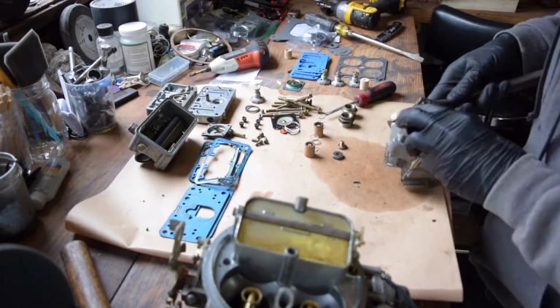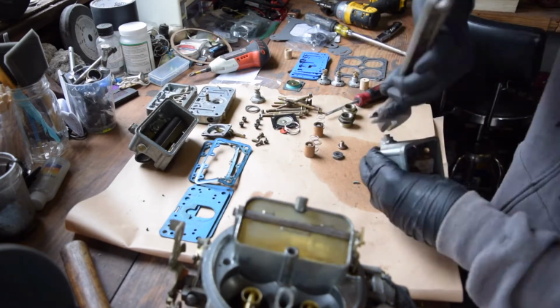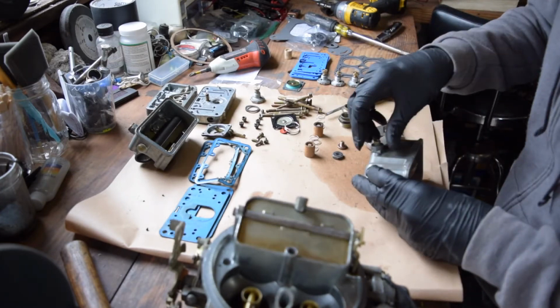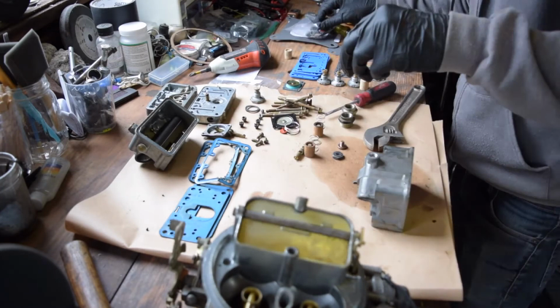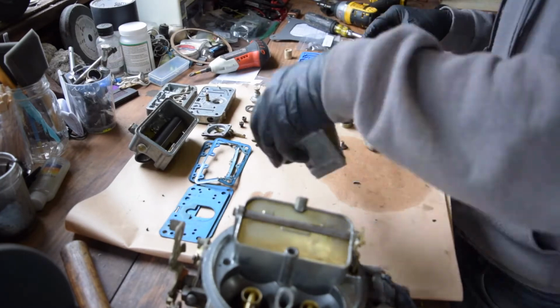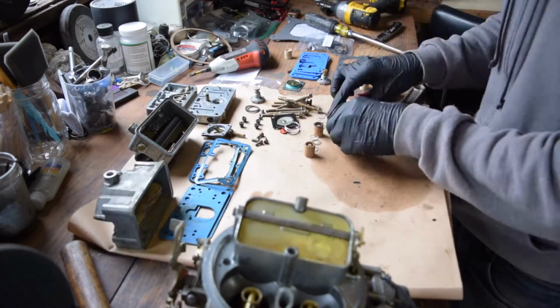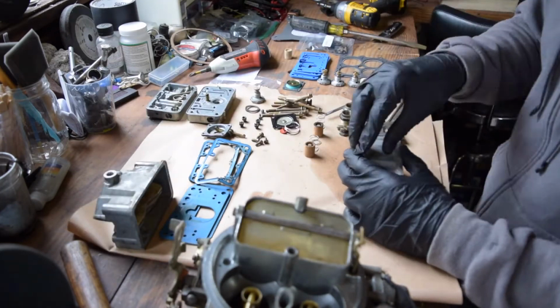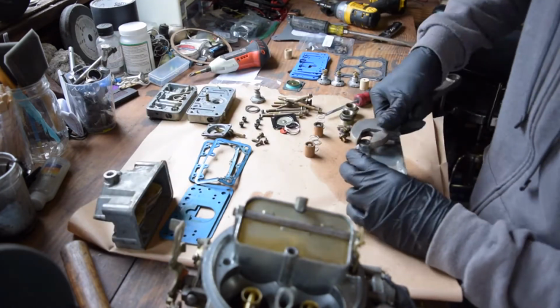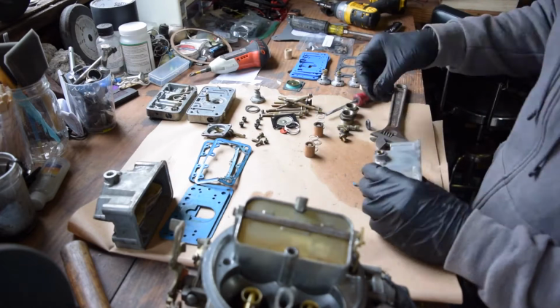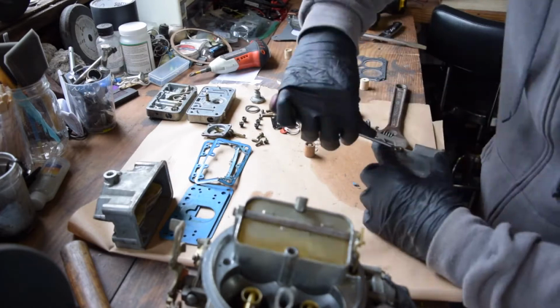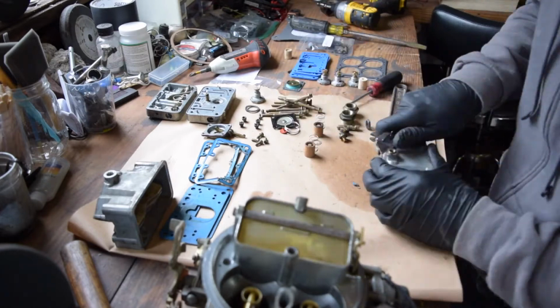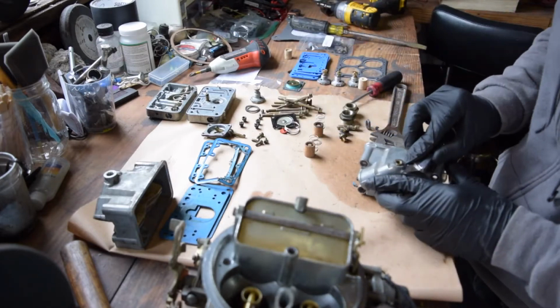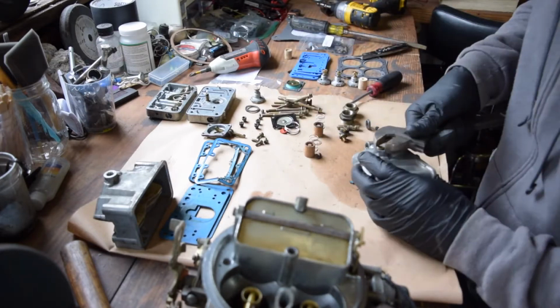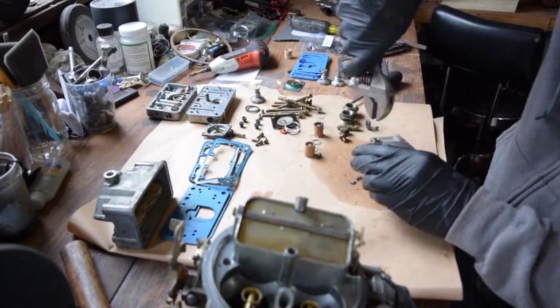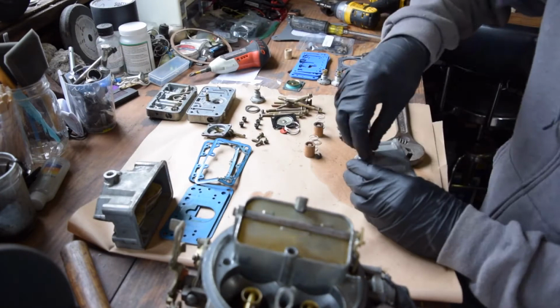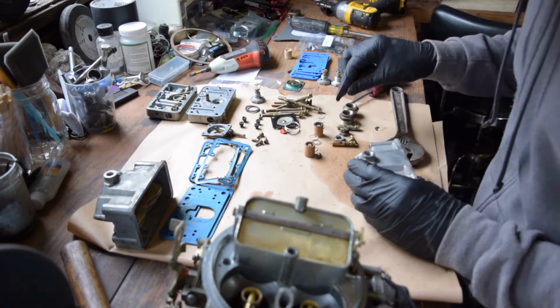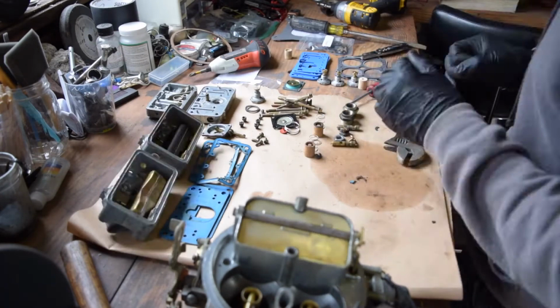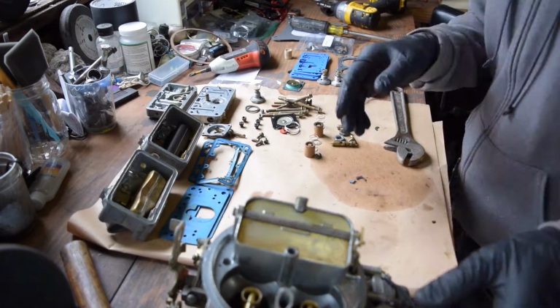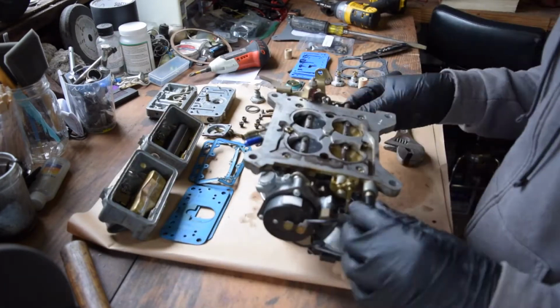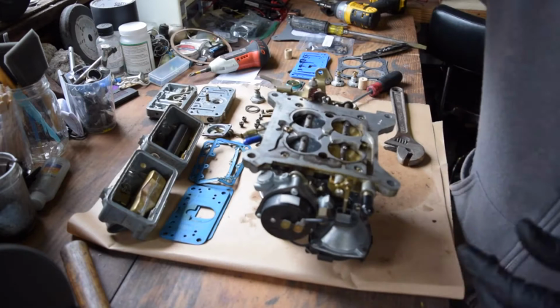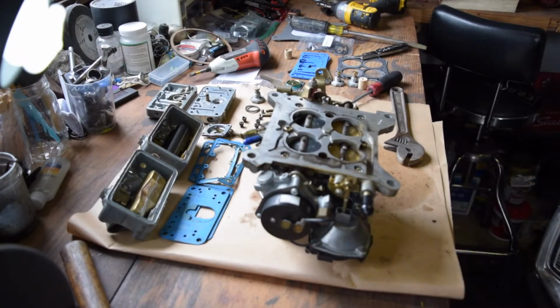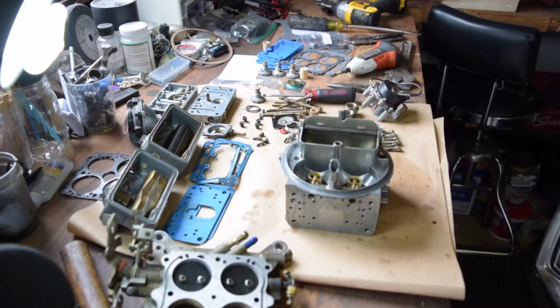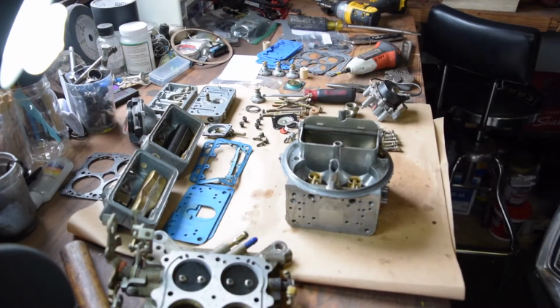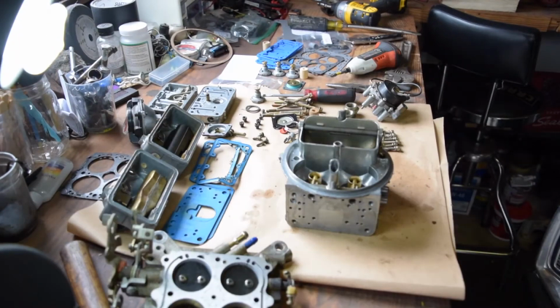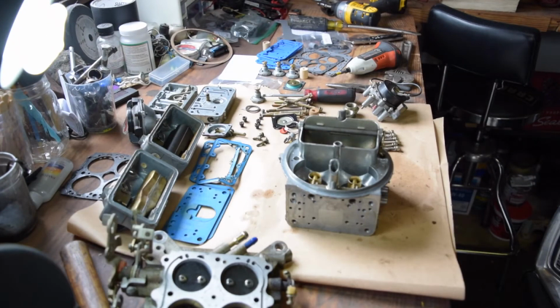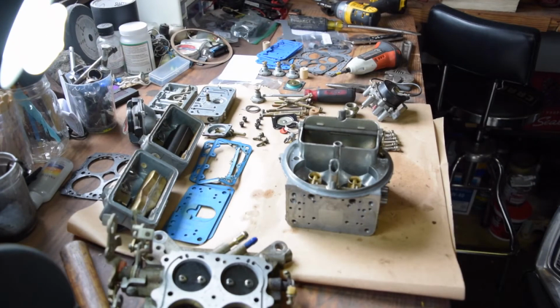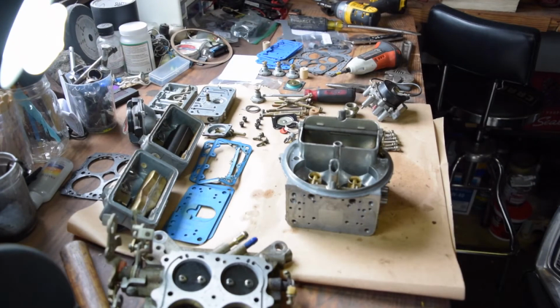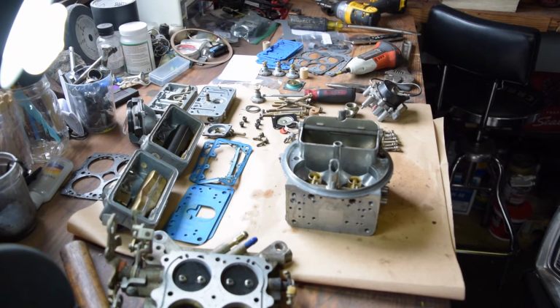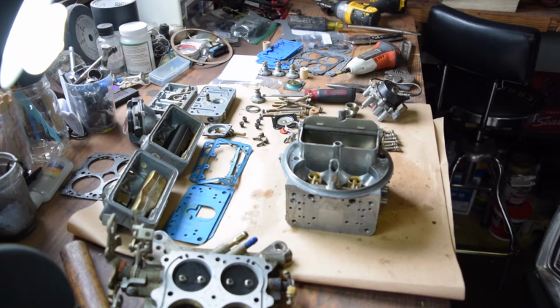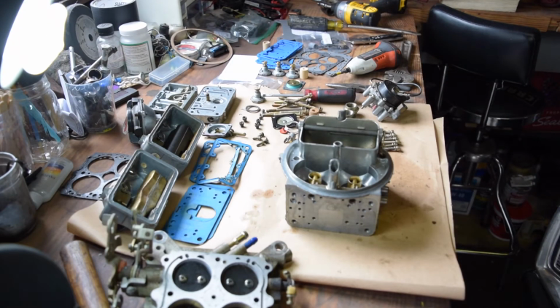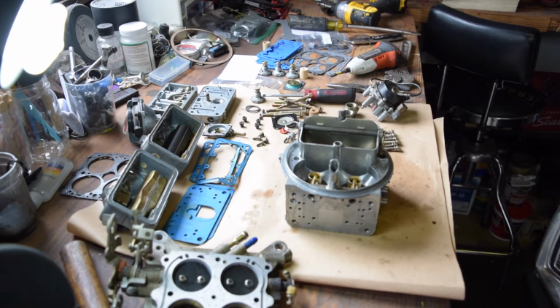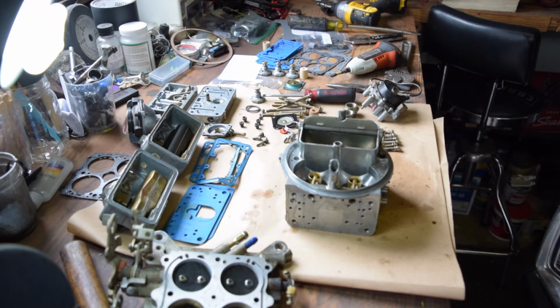The next part is a little tricky and my camera actually cut out for this, but if you have a vacuum secondary carburetor, you're going to want to turn it upside down and look for the little rod that connects the vacuum diaphragm housing to the secondary throttle shaft on the base plate. There's a really small C-clip that you have to remove in order to disconnect this.